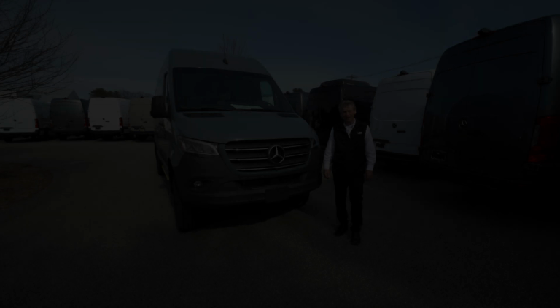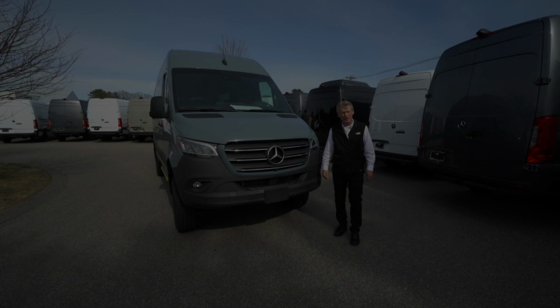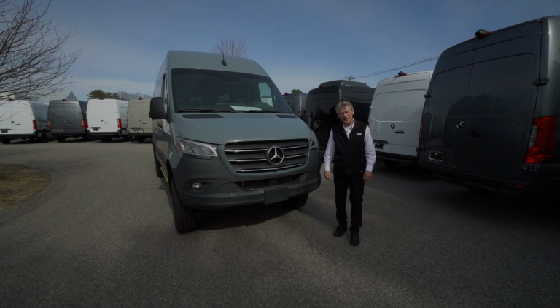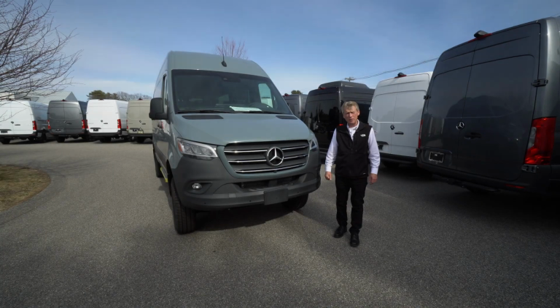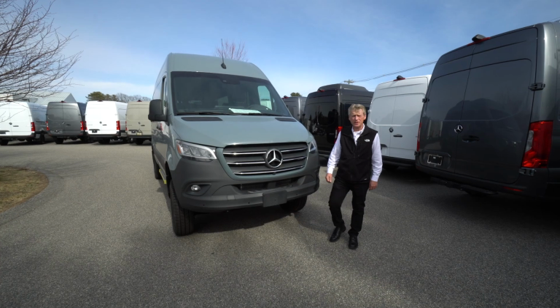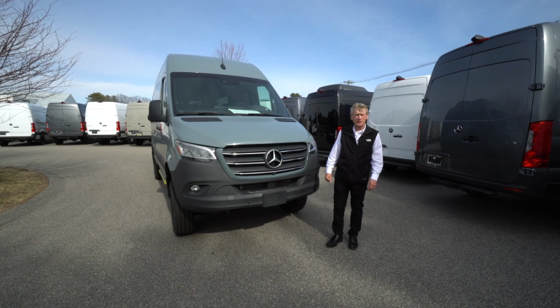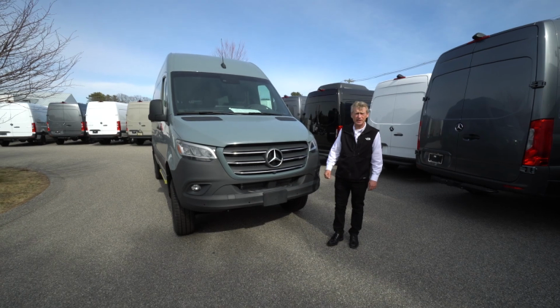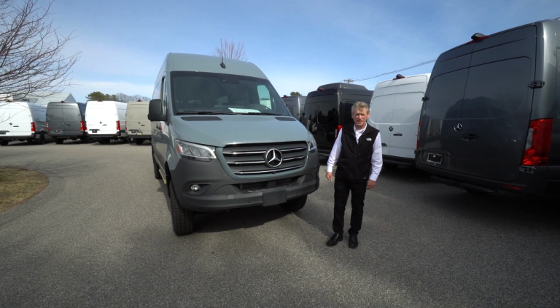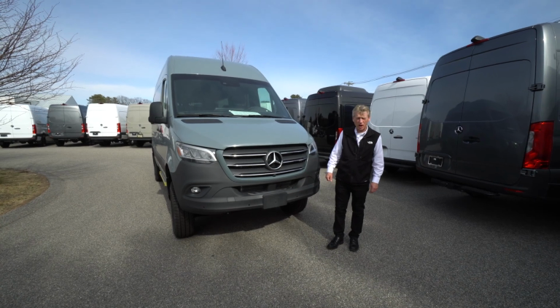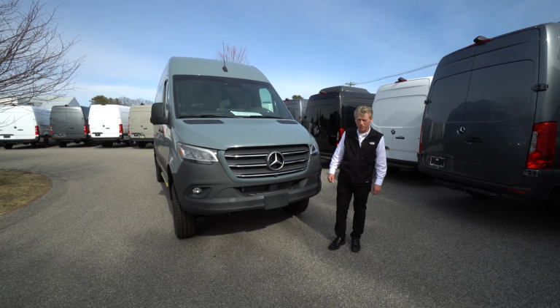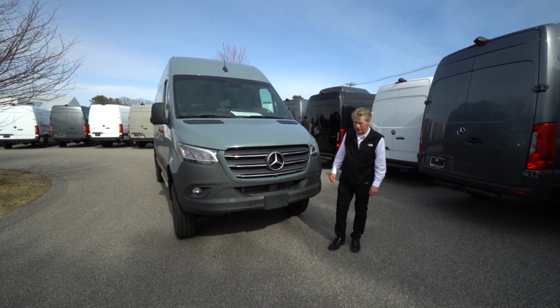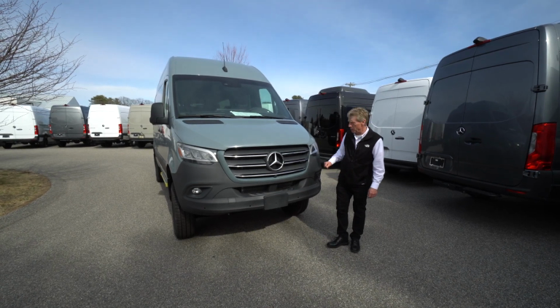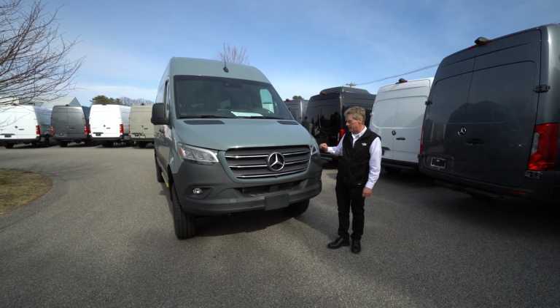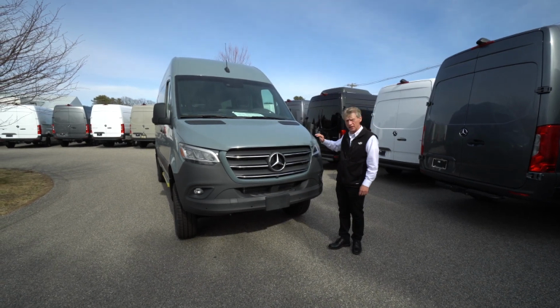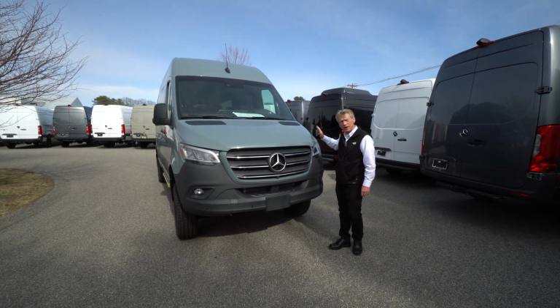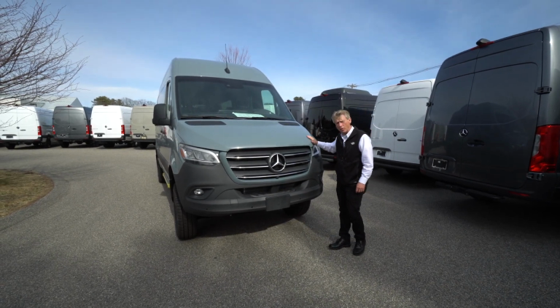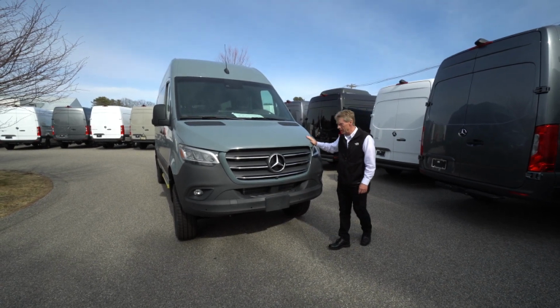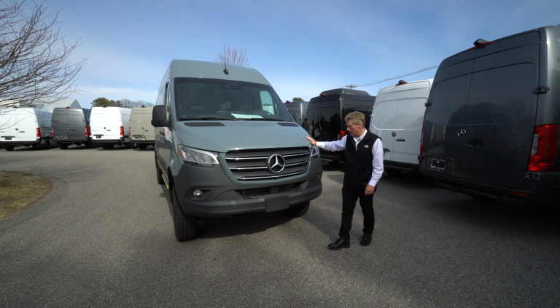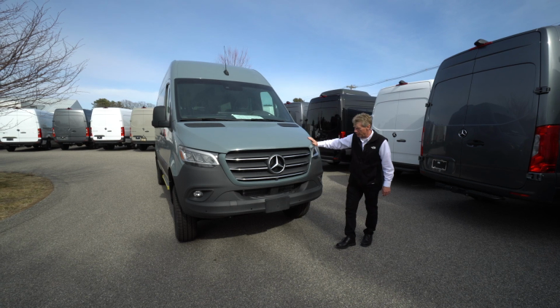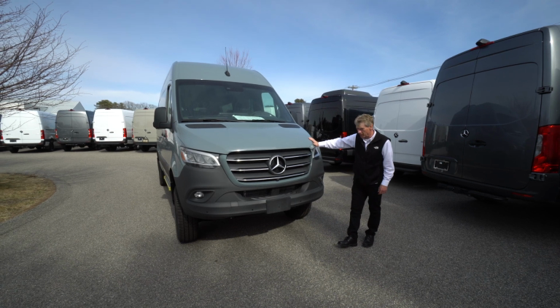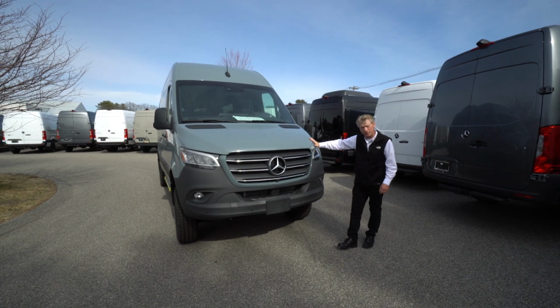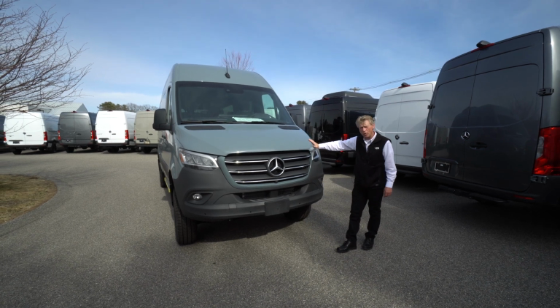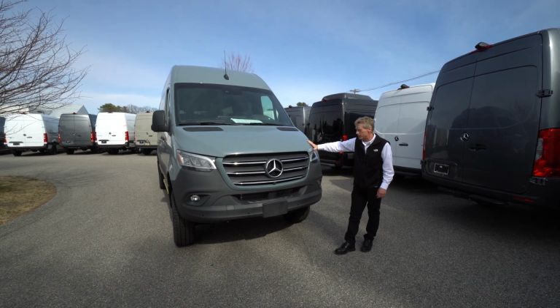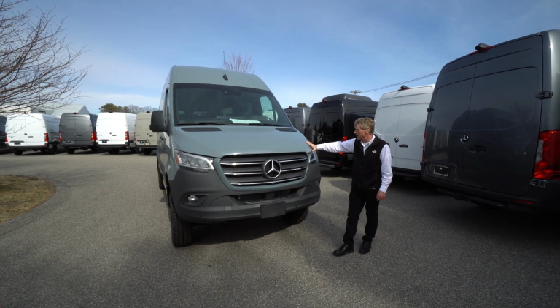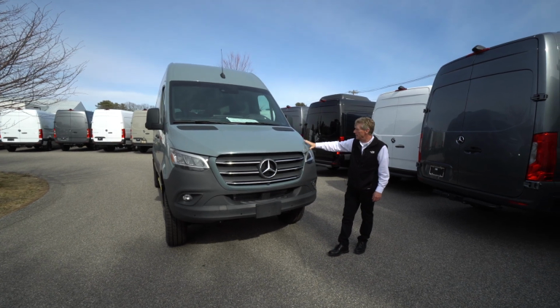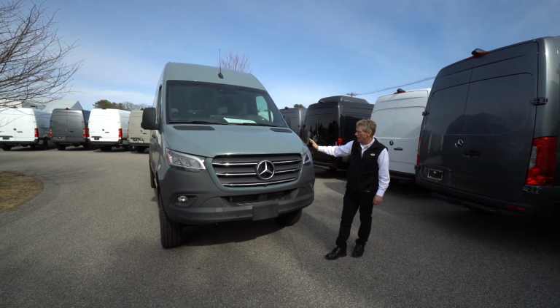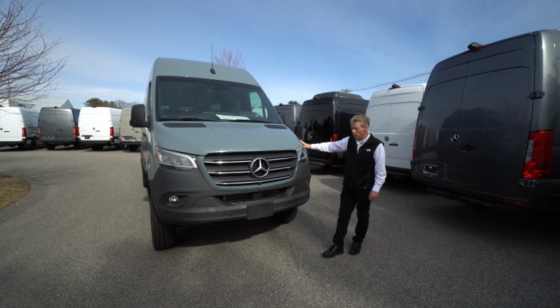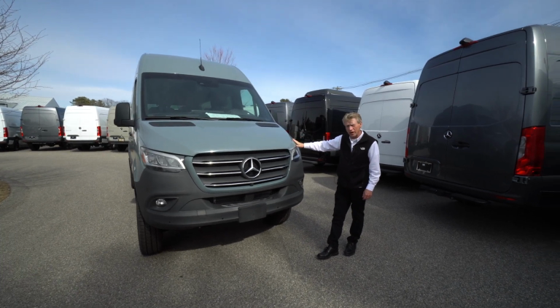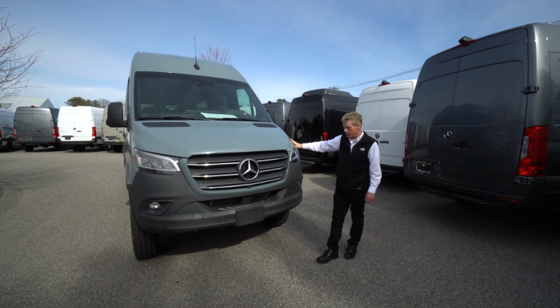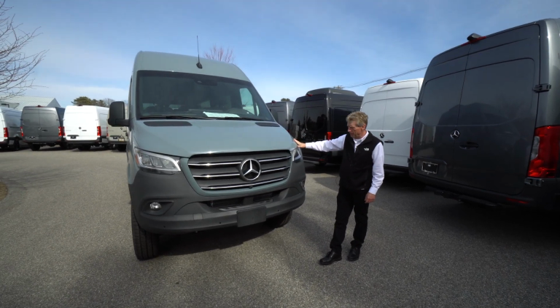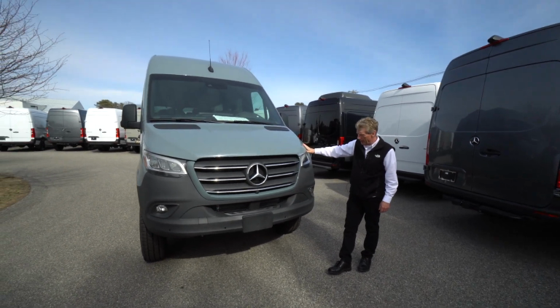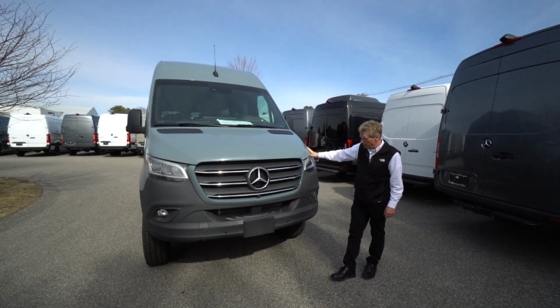Hello Steve, I'm Roger here at Mercedes-Benz Scarborough. Thank you so much for your inquiry on our 2023 all-wheel drive blue-gray 144 high roof.